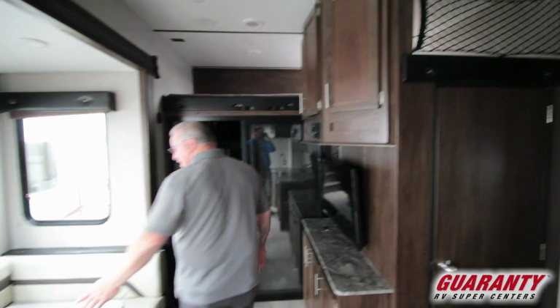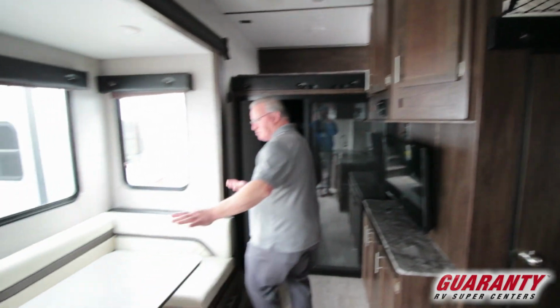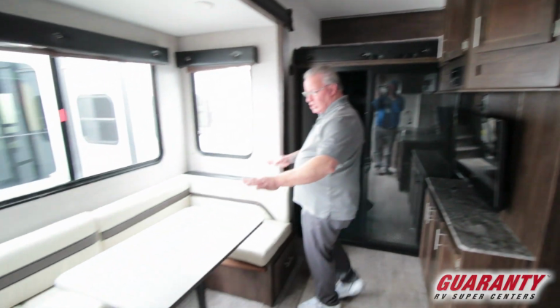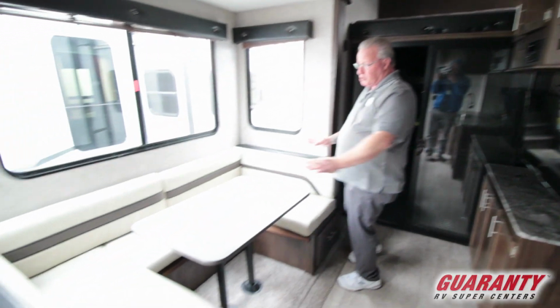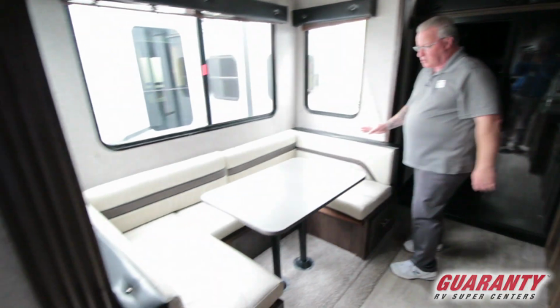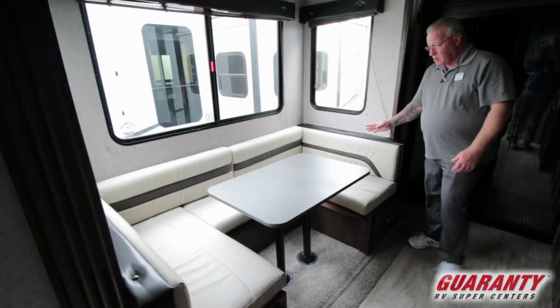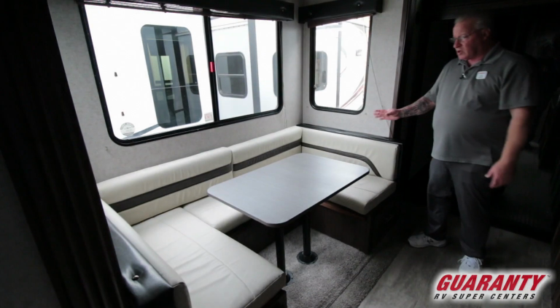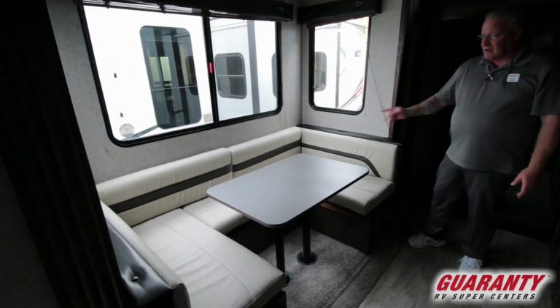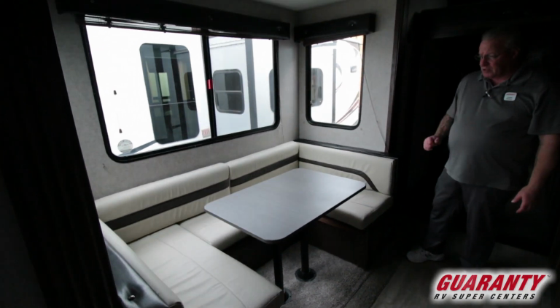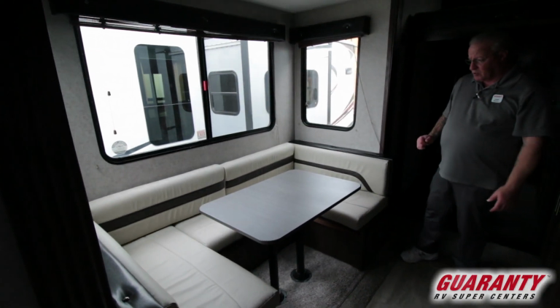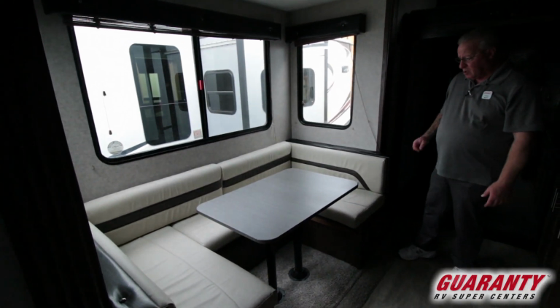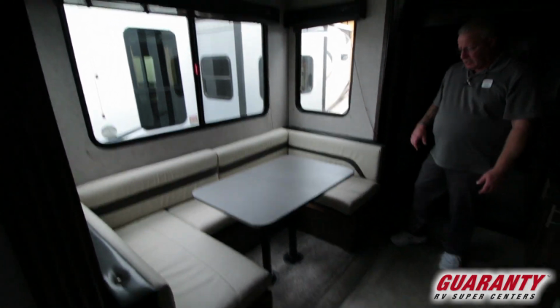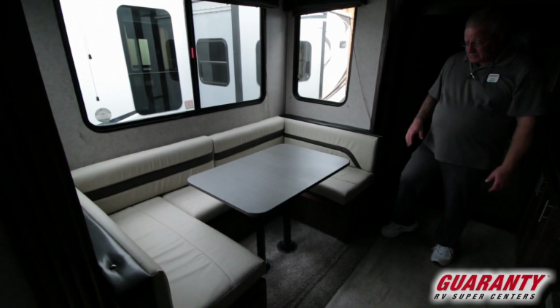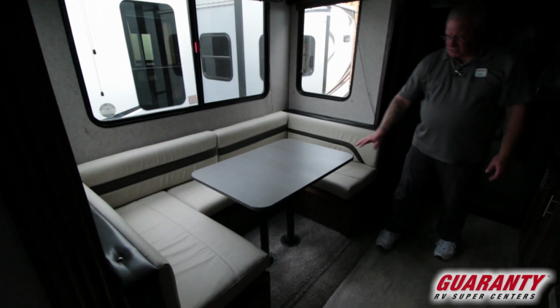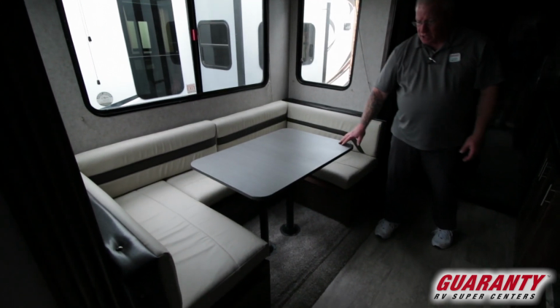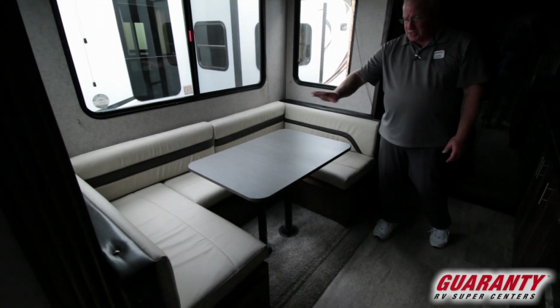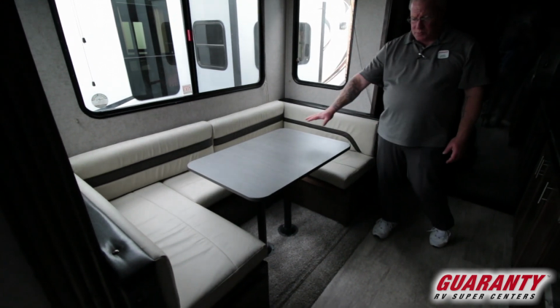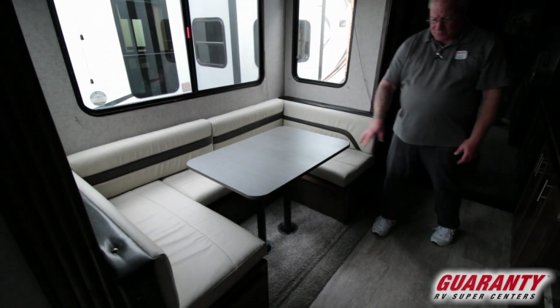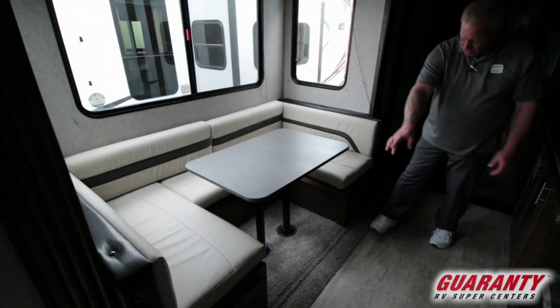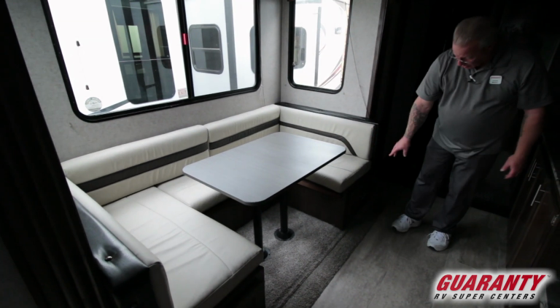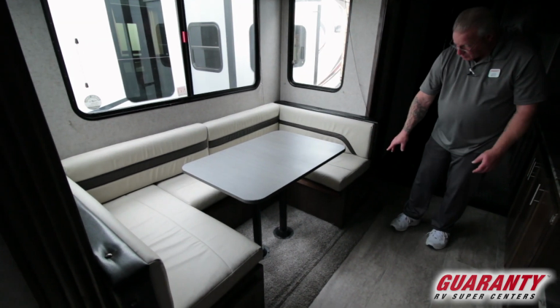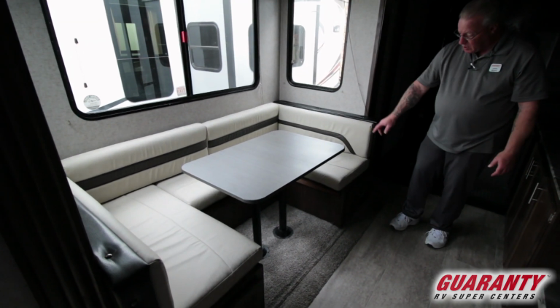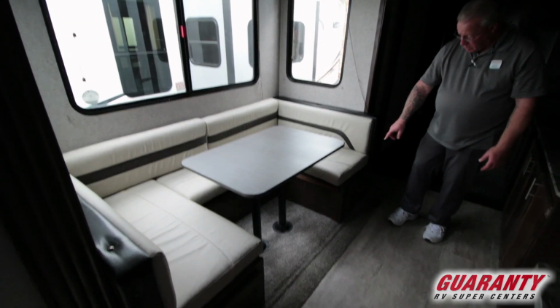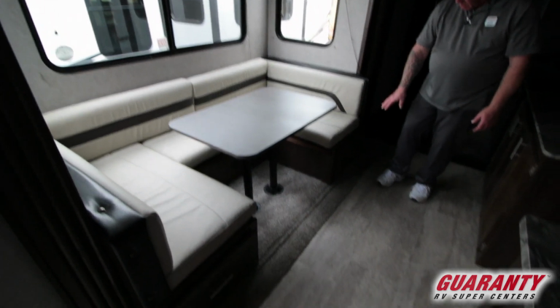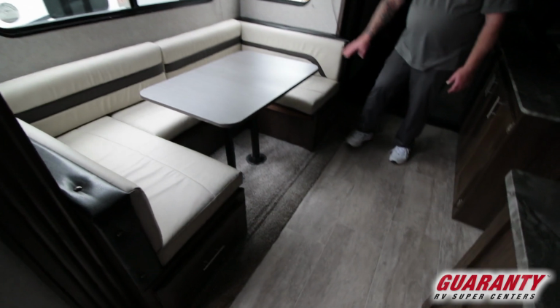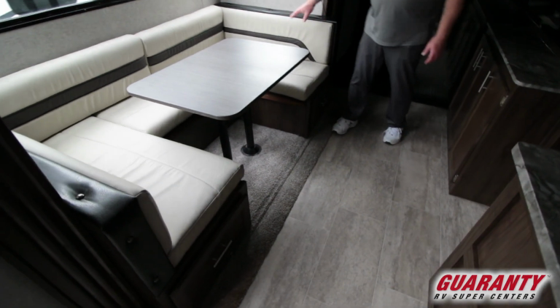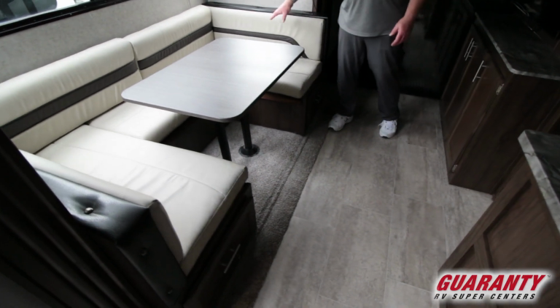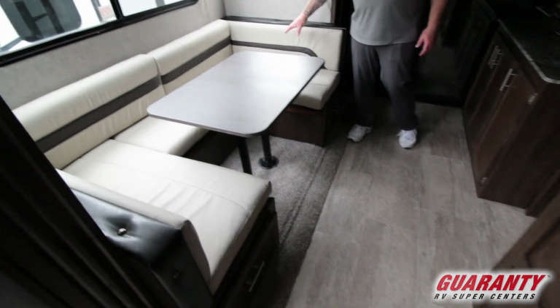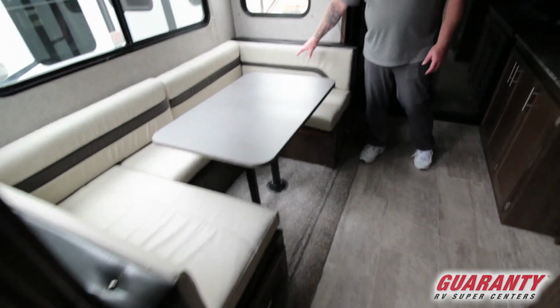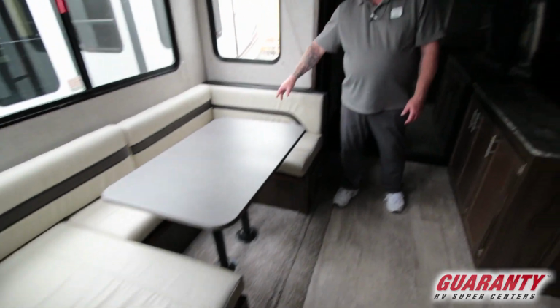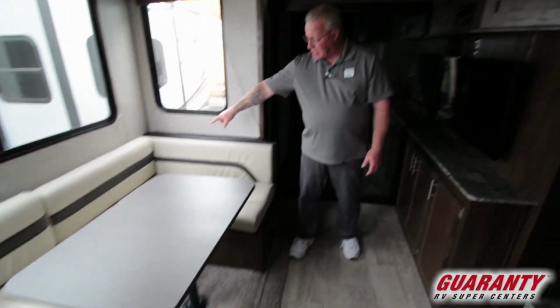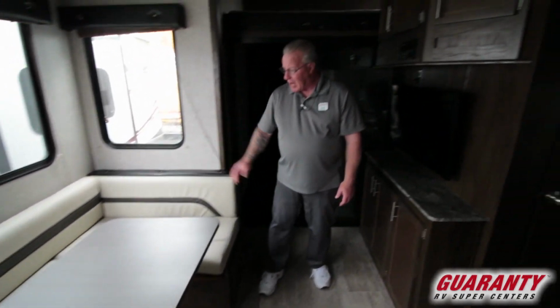Nice big U-booth that can hold five people. The table does come out and makes into a bed. You've got storage underneath as well, and you also have access from underneath the cushions to get into the back.